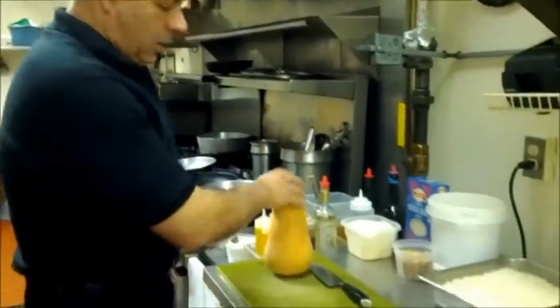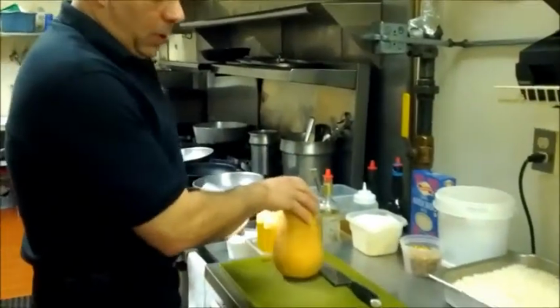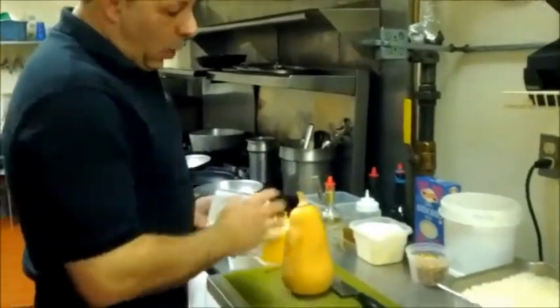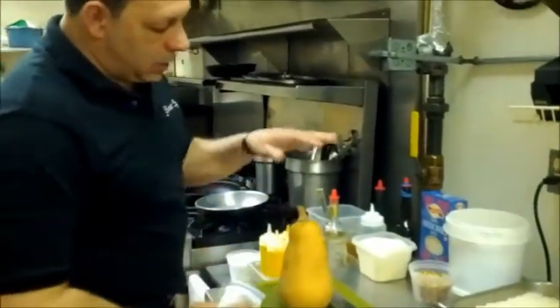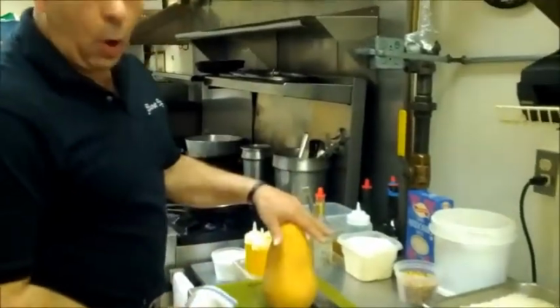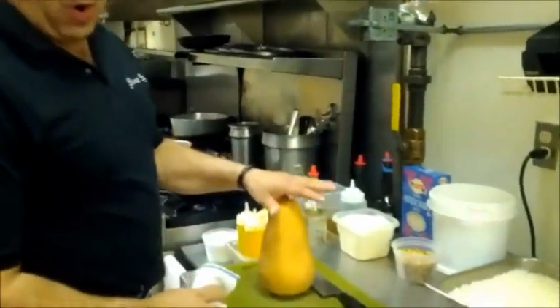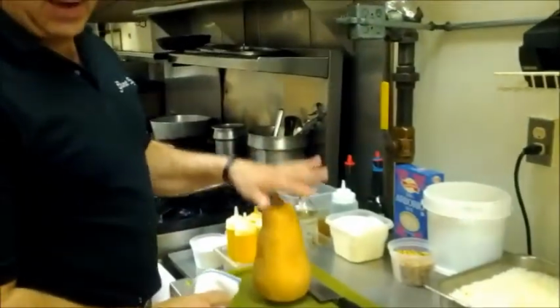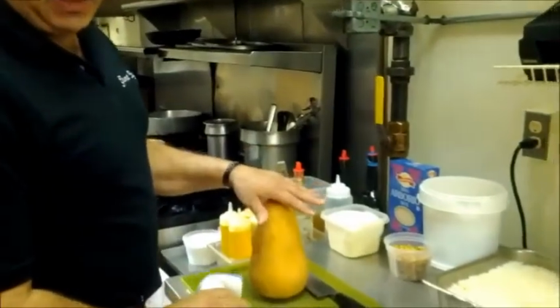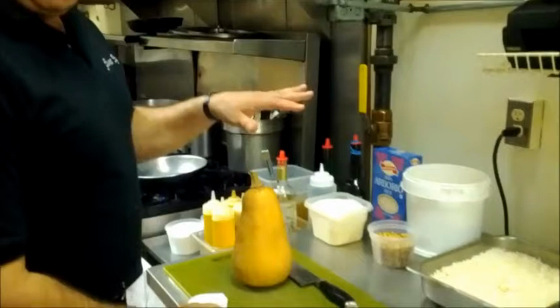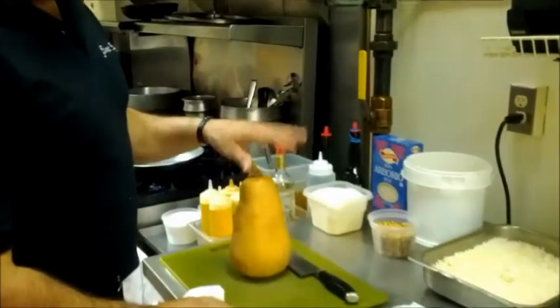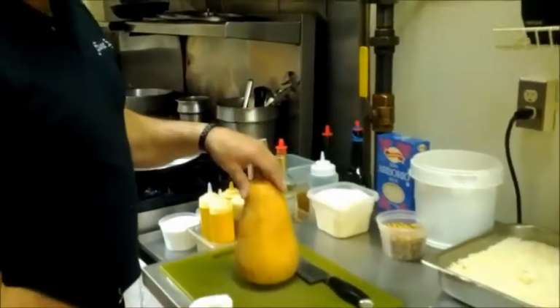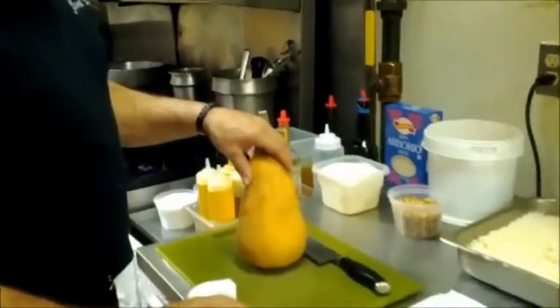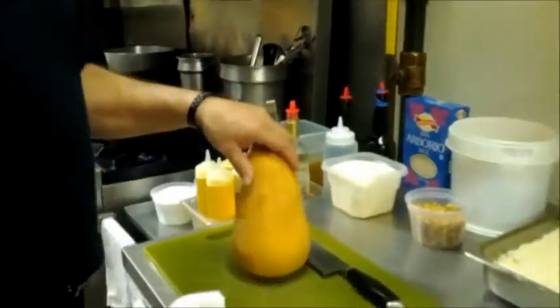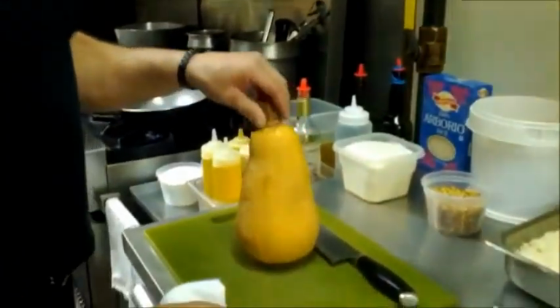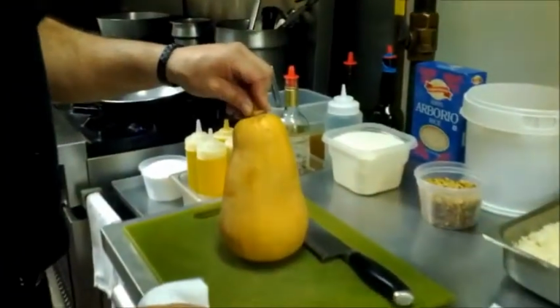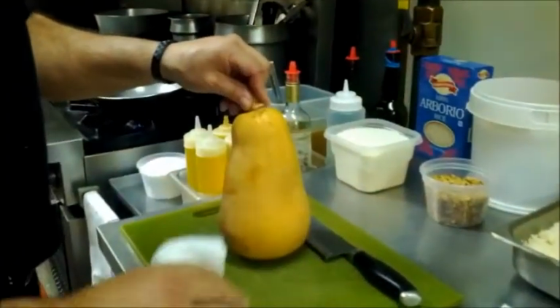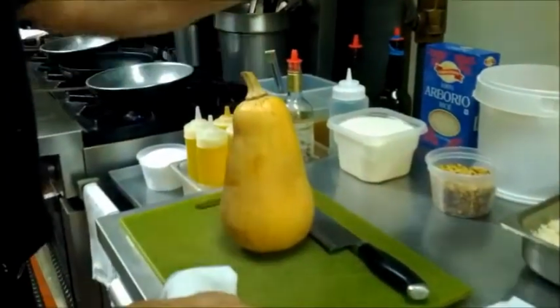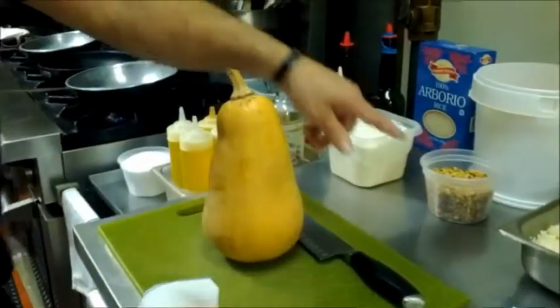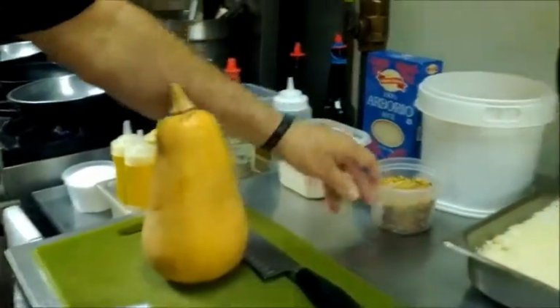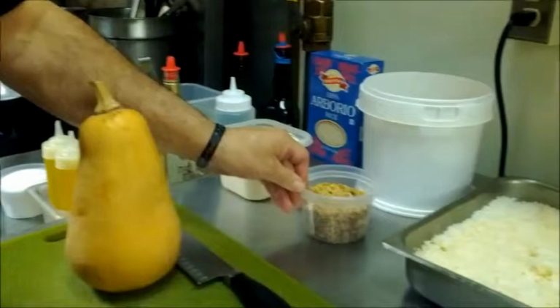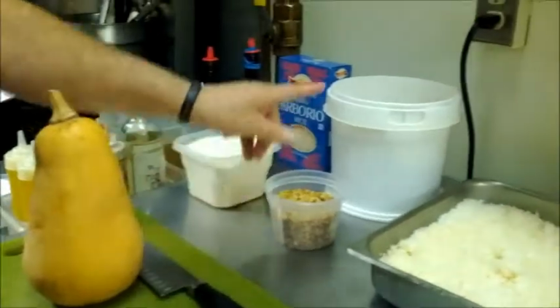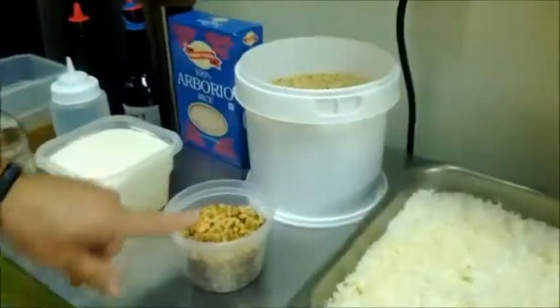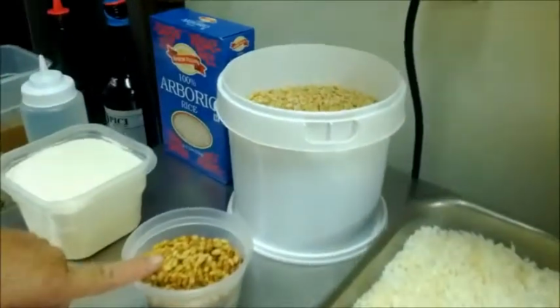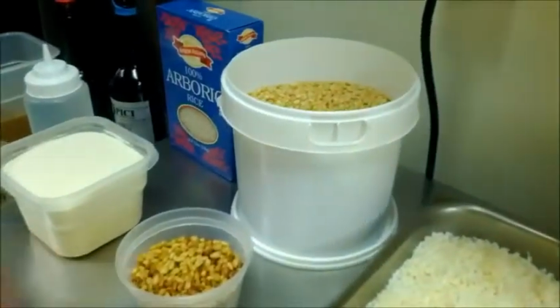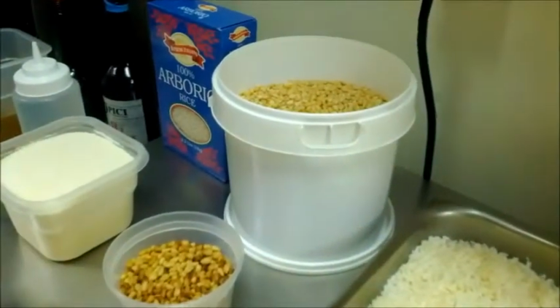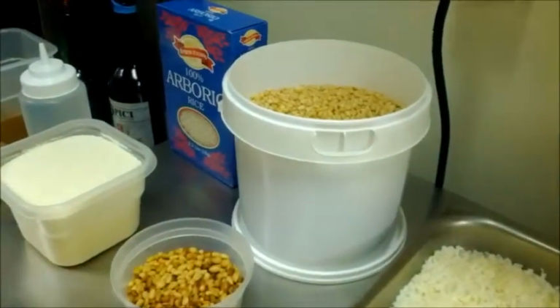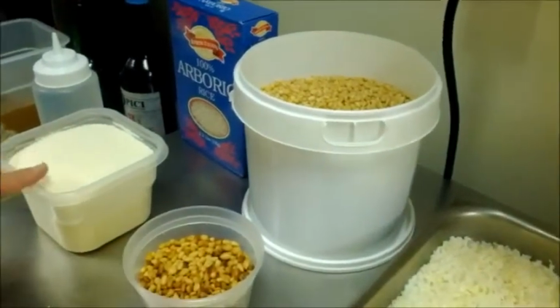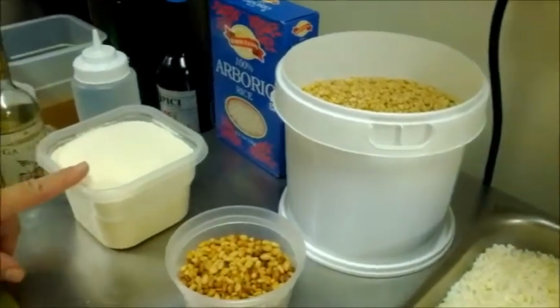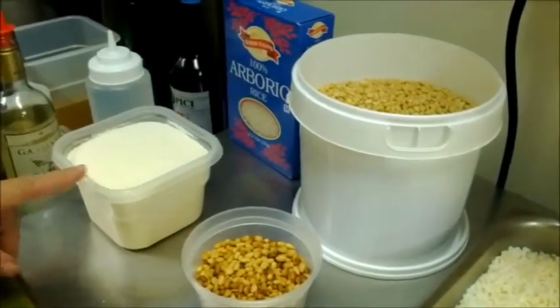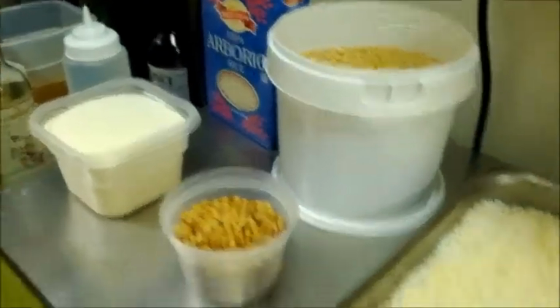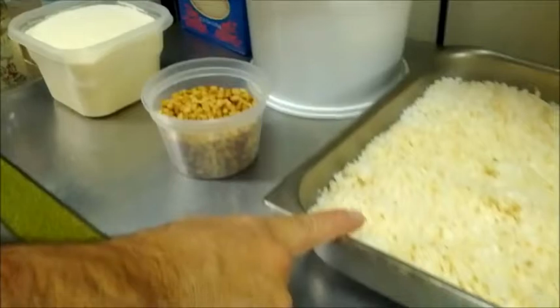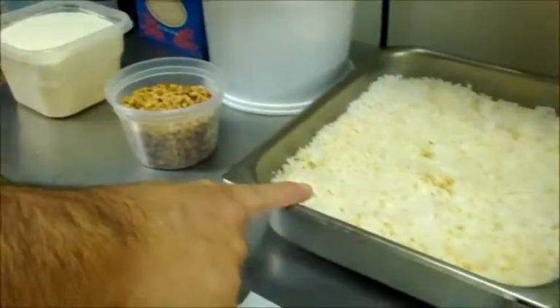This is our butternut squash. The hardest part about making the risotto is actually peeling and cutting the squash. But first I'm going to show you how we toasted these pine nuts — we're going to put toasted pine nuts in the risotto. It's going to have grated cheese, butter. Here's the cooked rice.